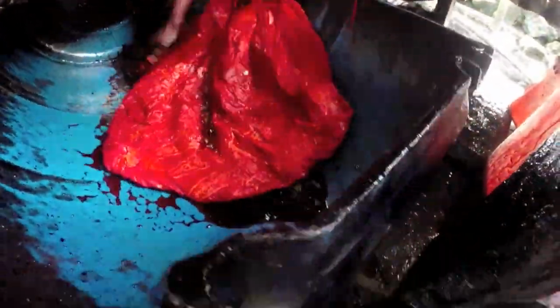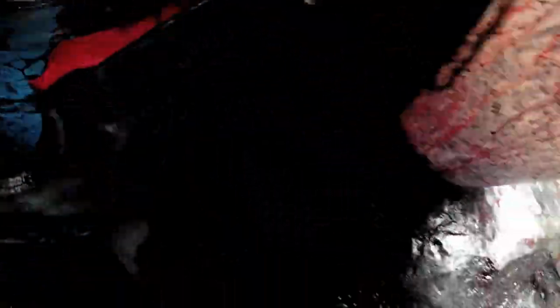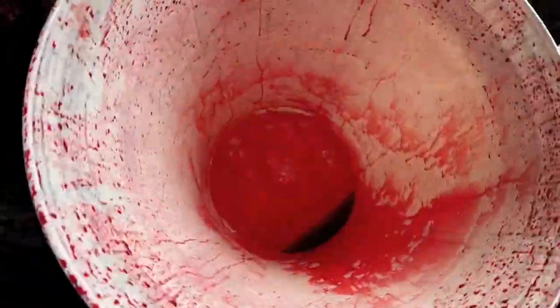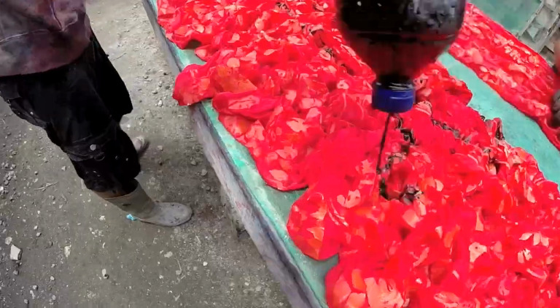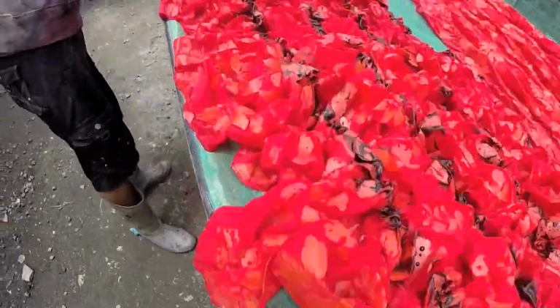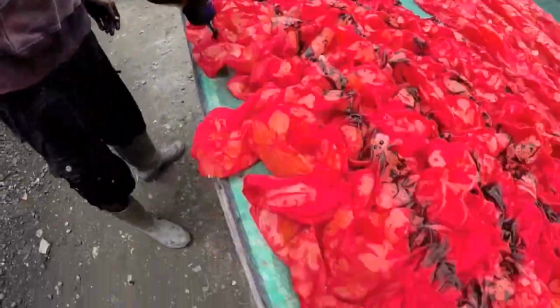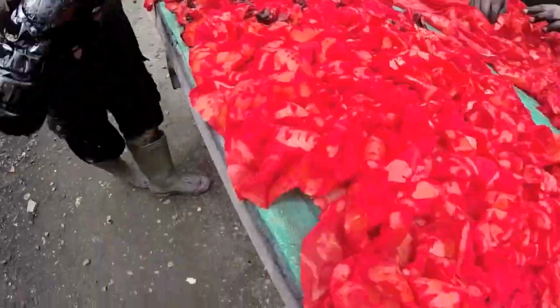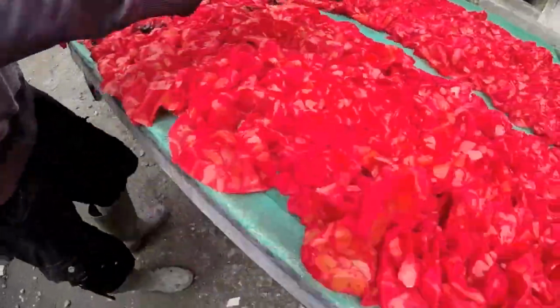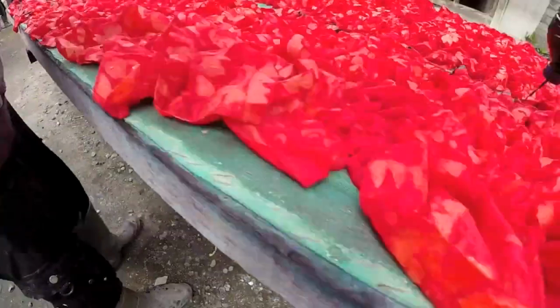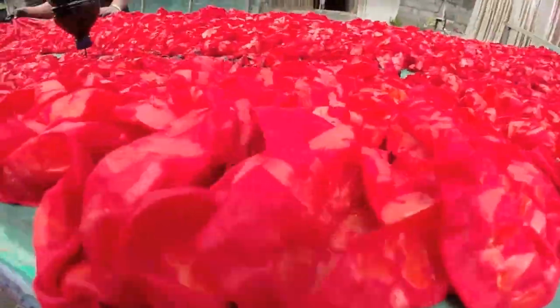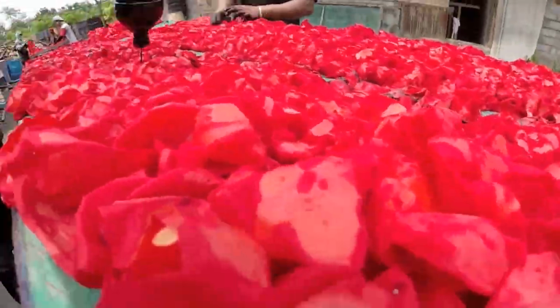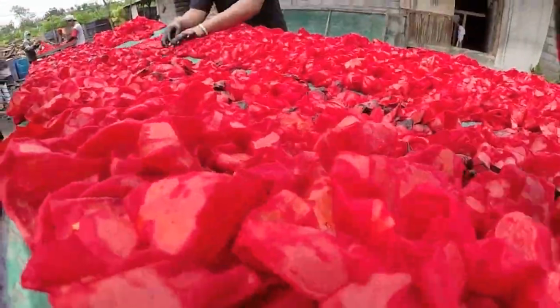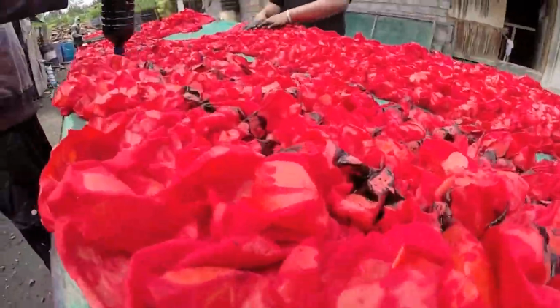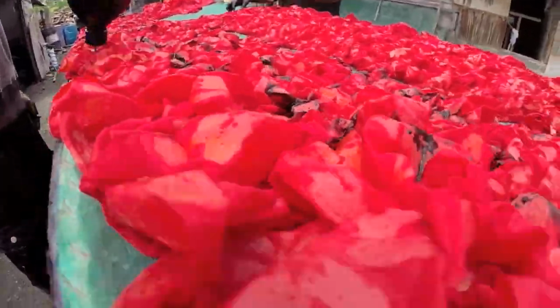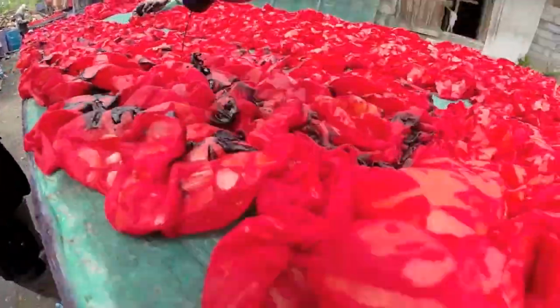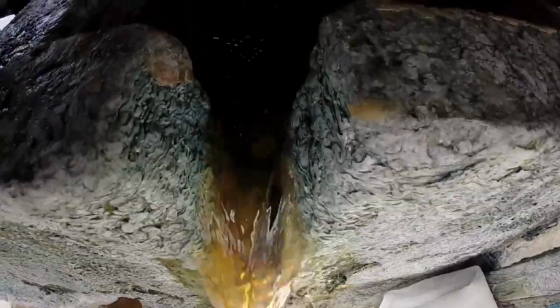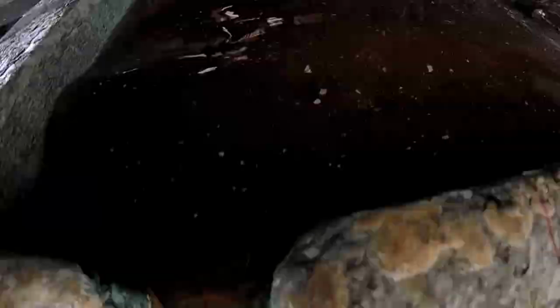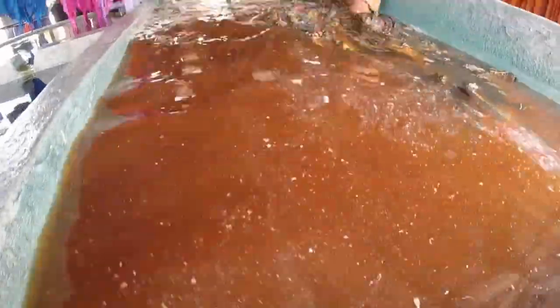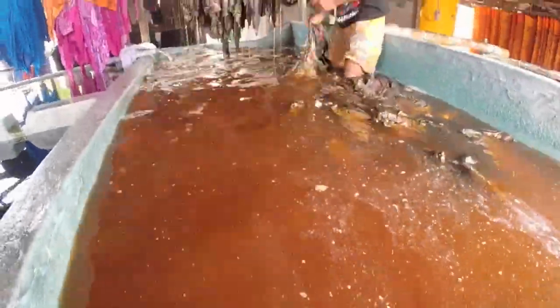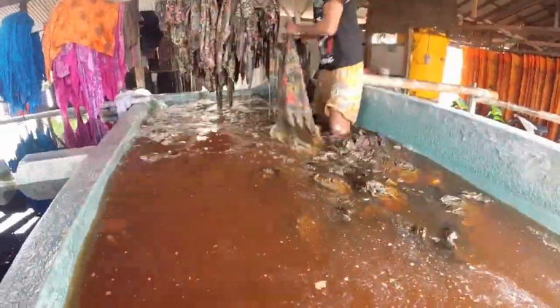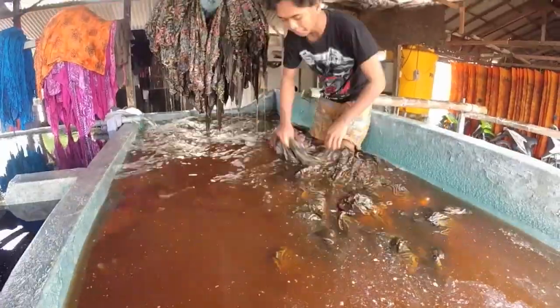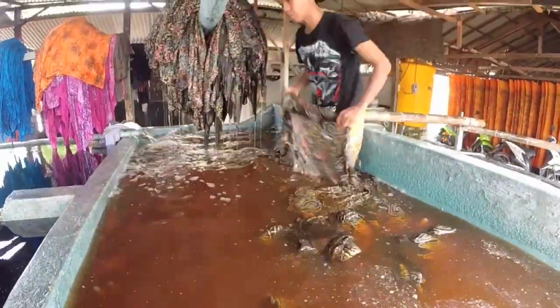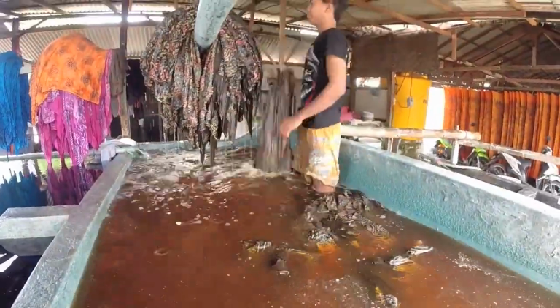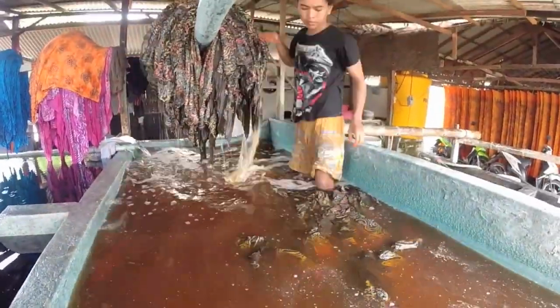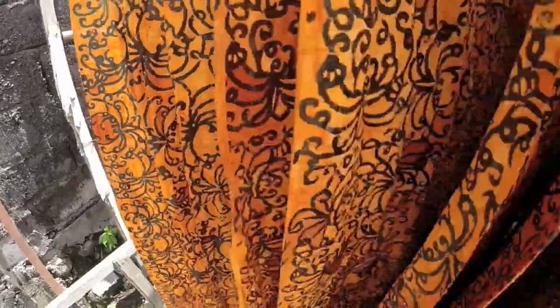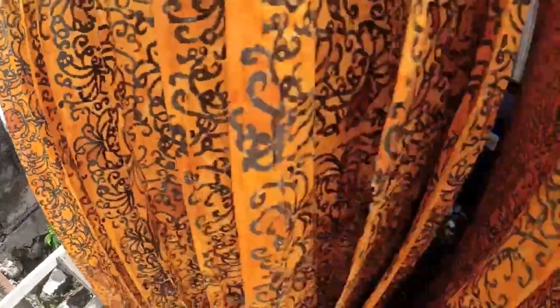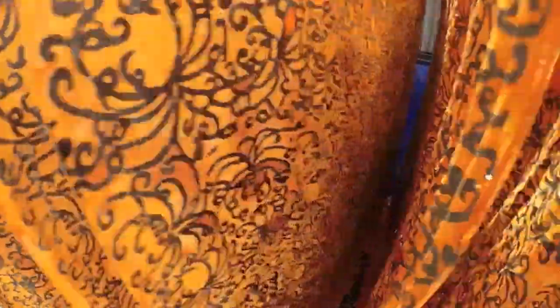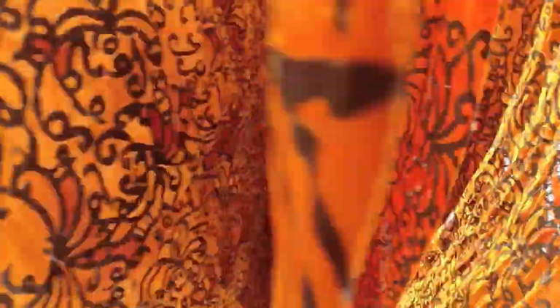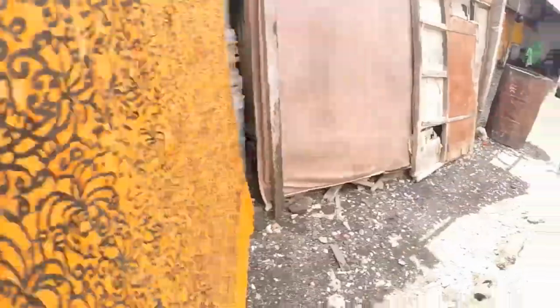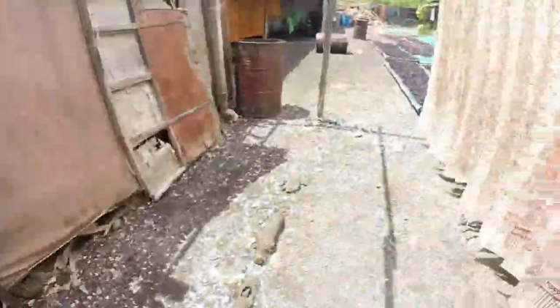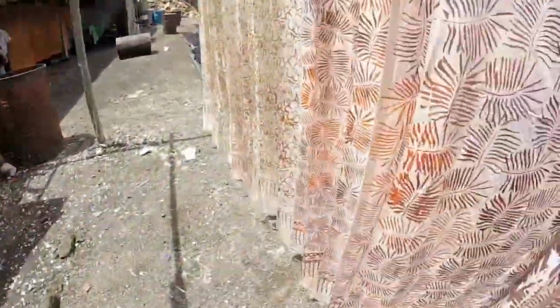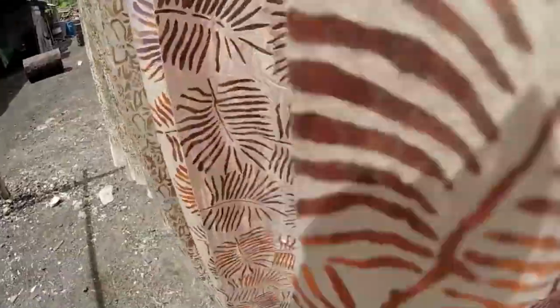Then if the people want a different color — not only the red — we put like this process. And then, make washing process. And then, after, we make dry the first.